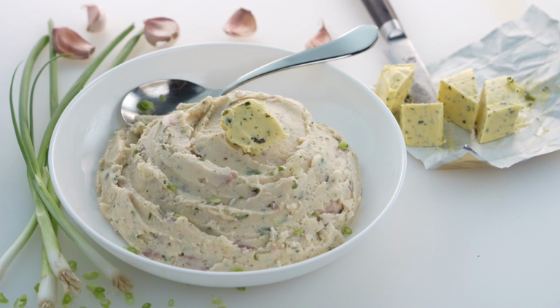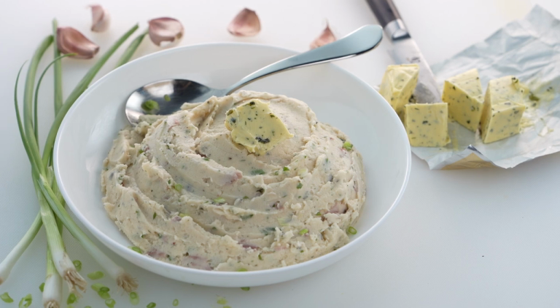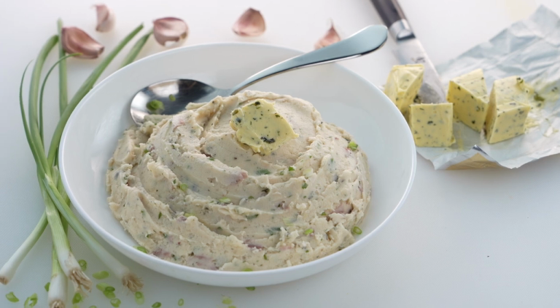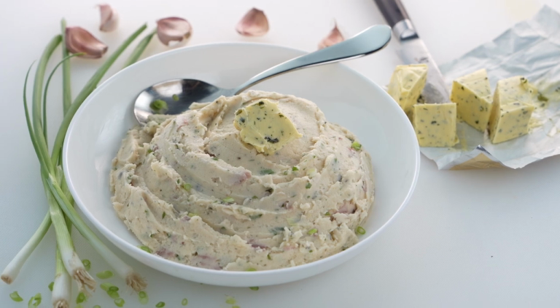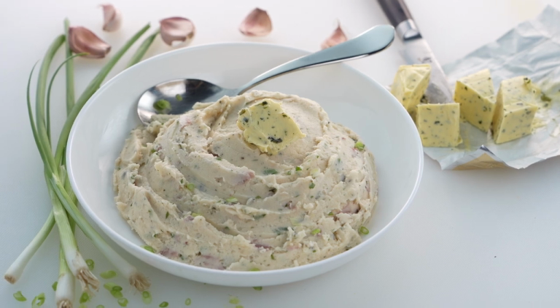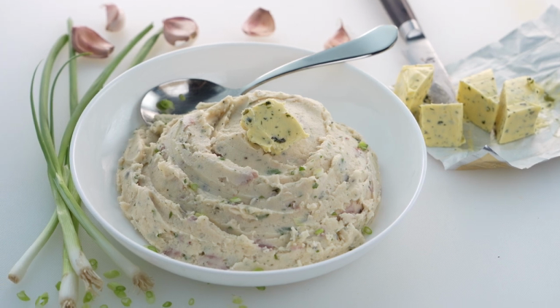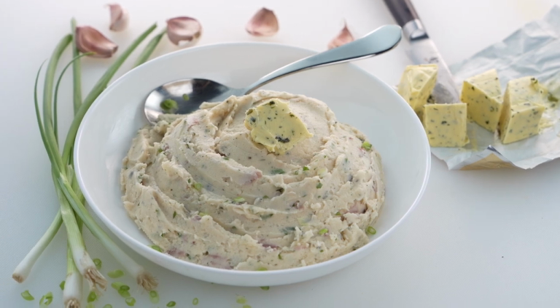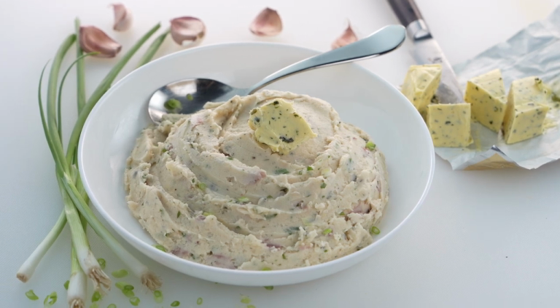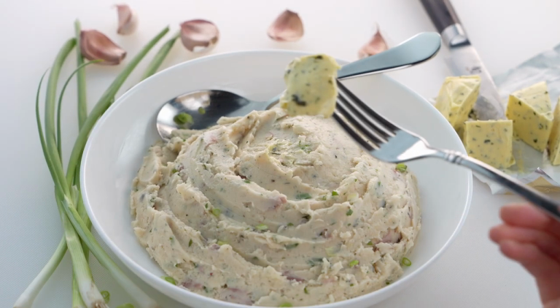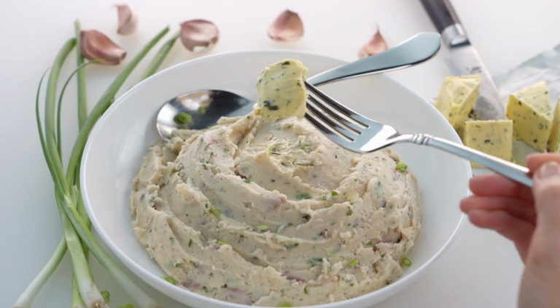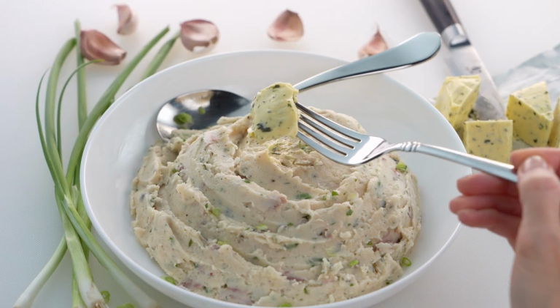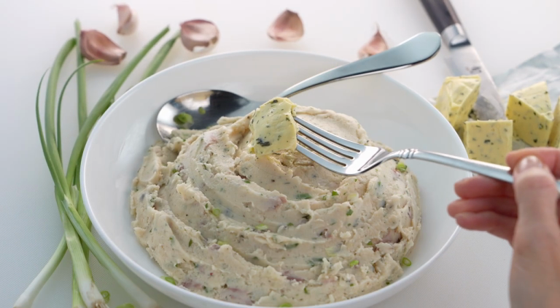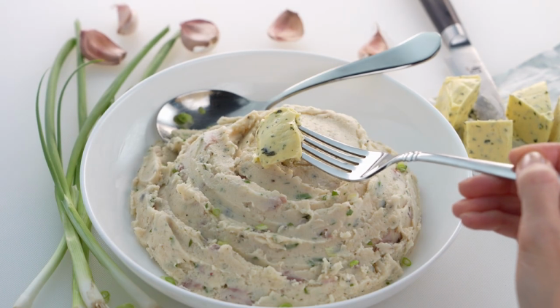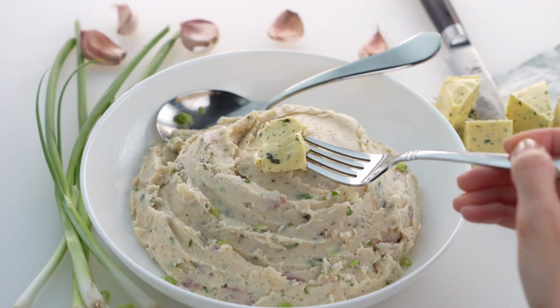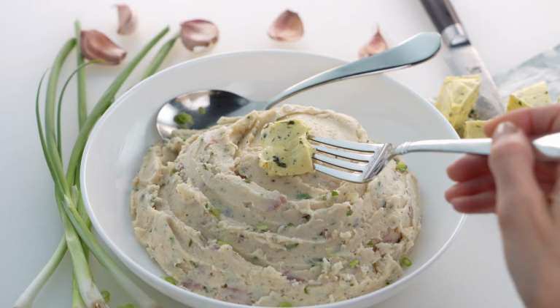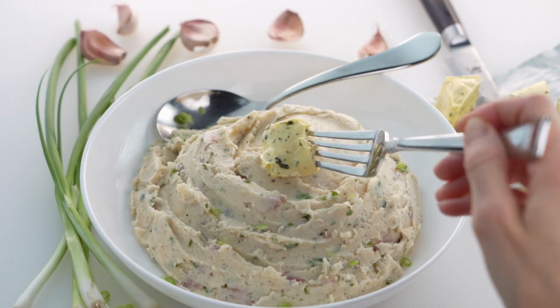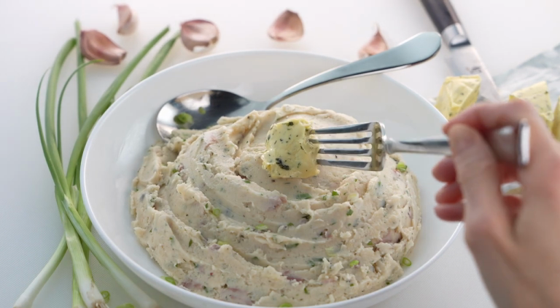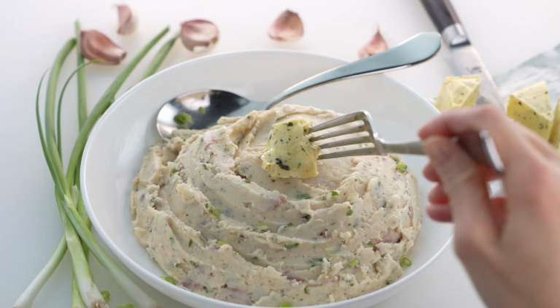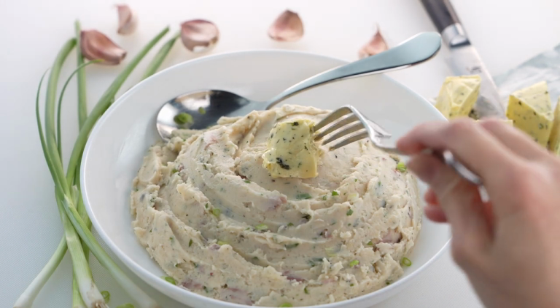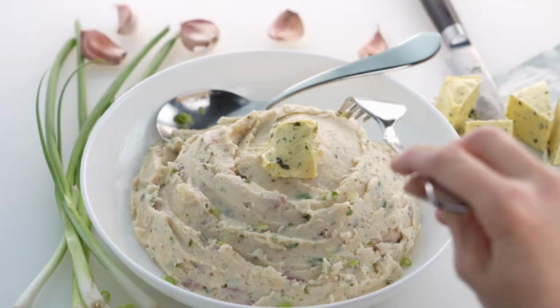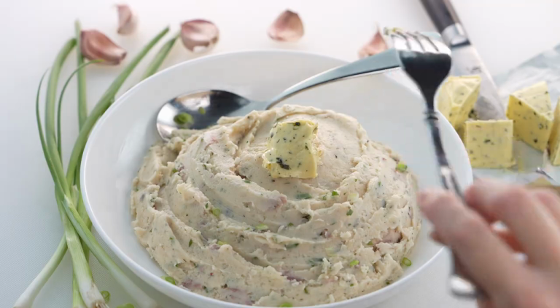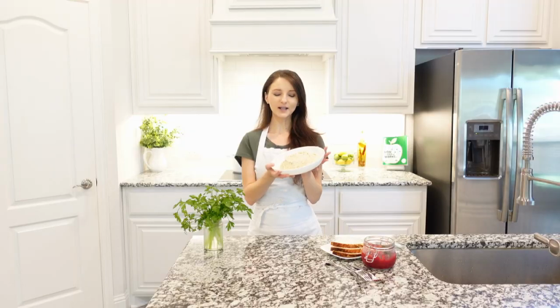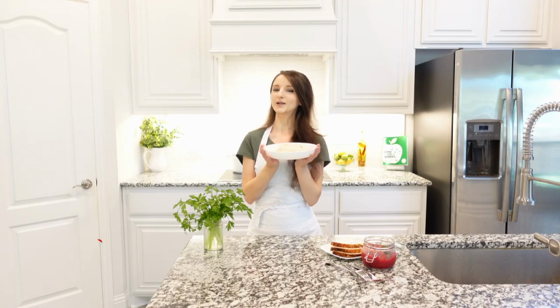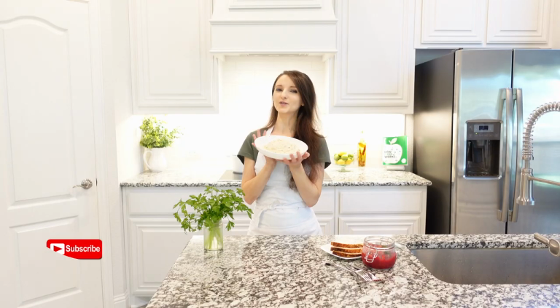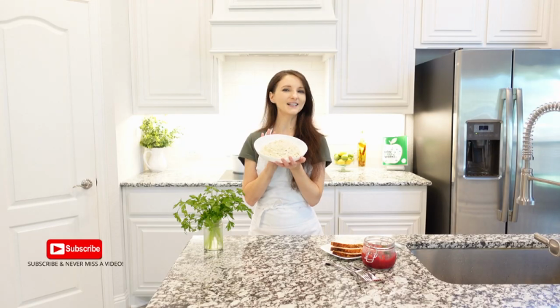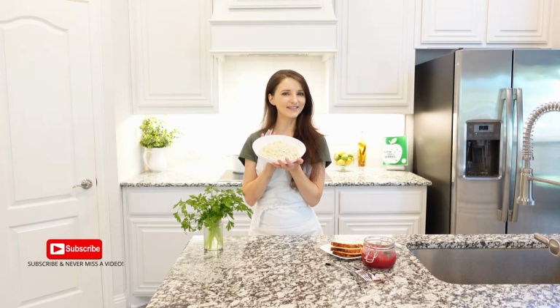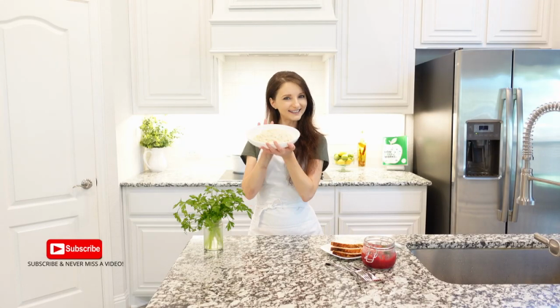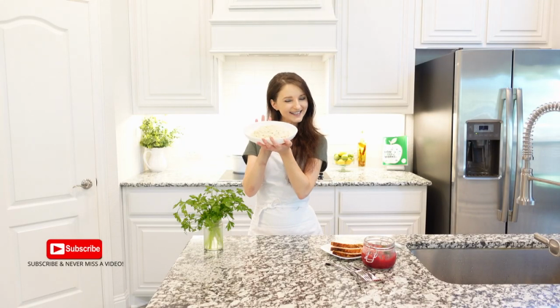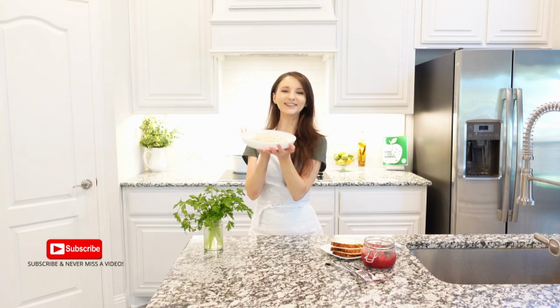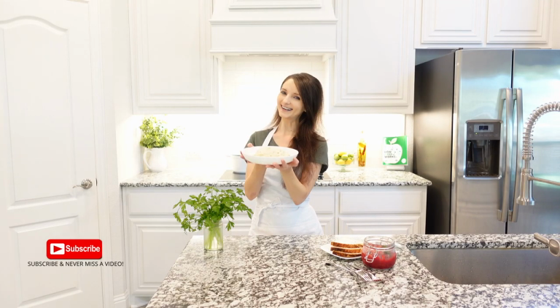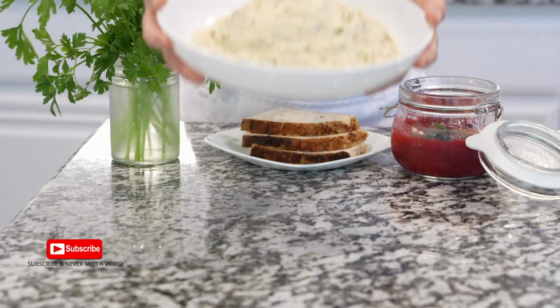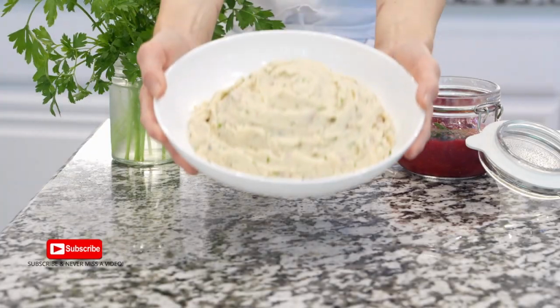Easy, creamy mashed potatoes are infused with delightful herbal butter and roasted garlic. It's one of those must-have side dishes during the holidays.